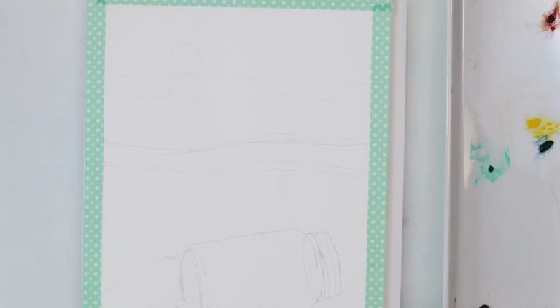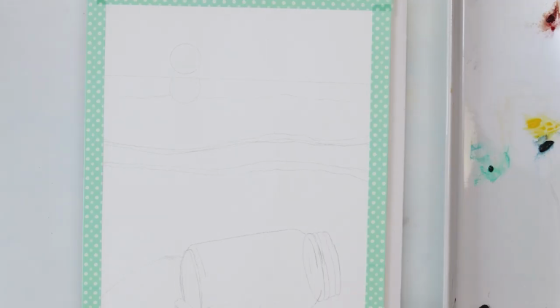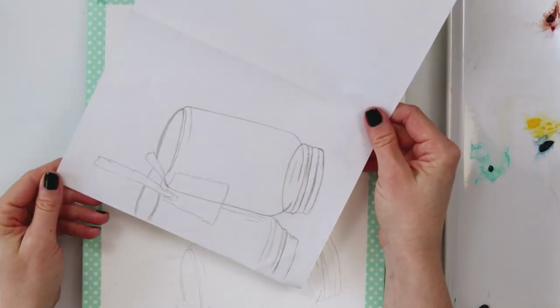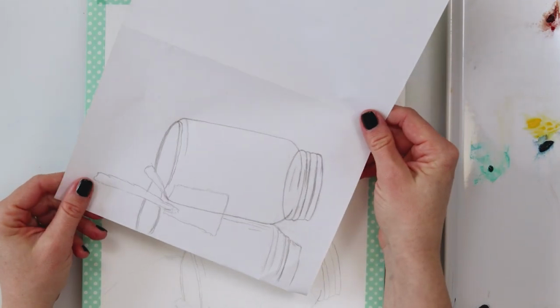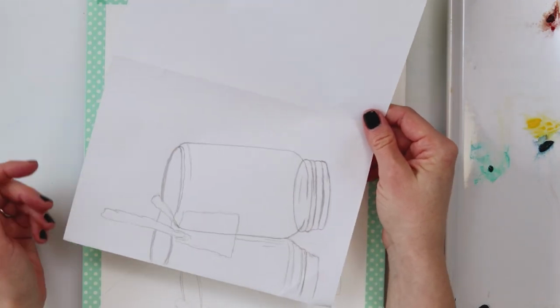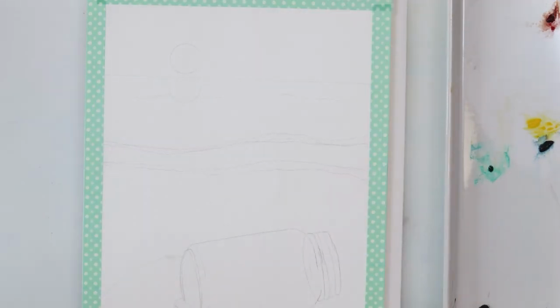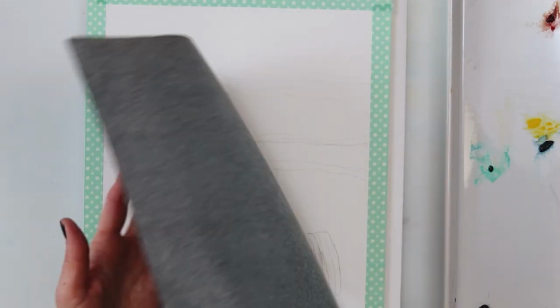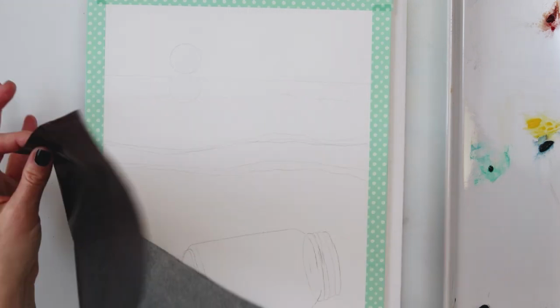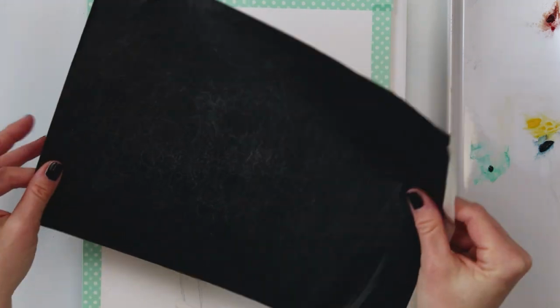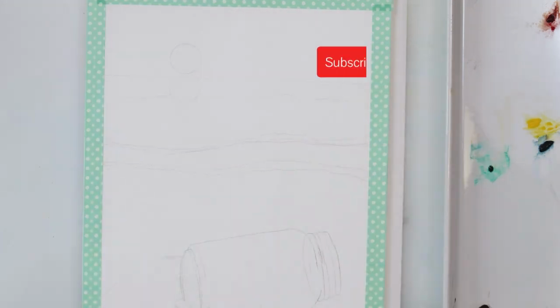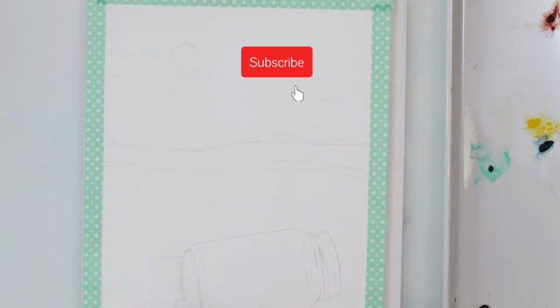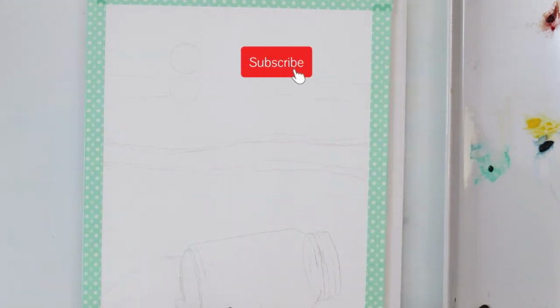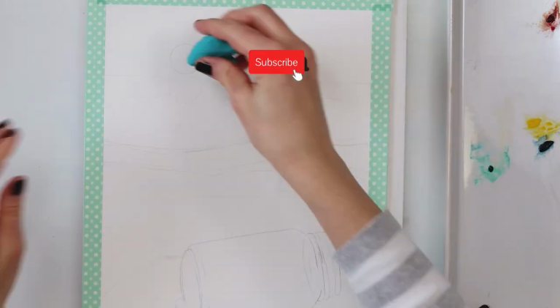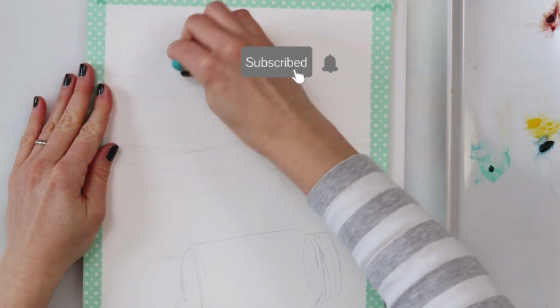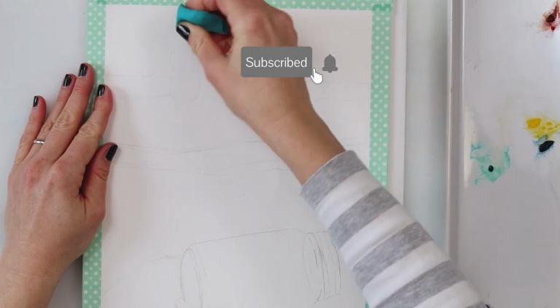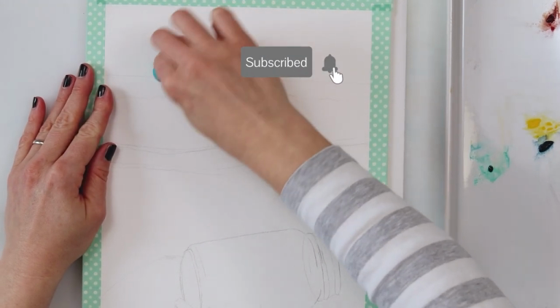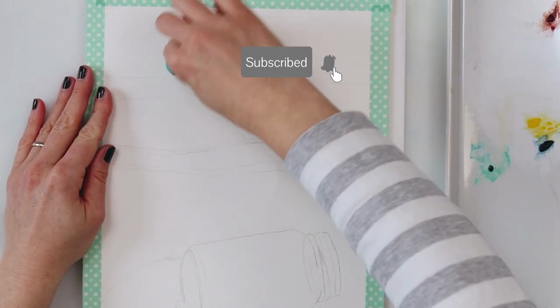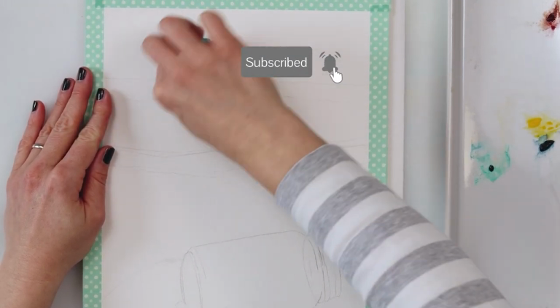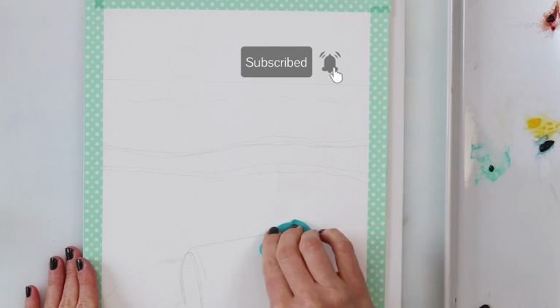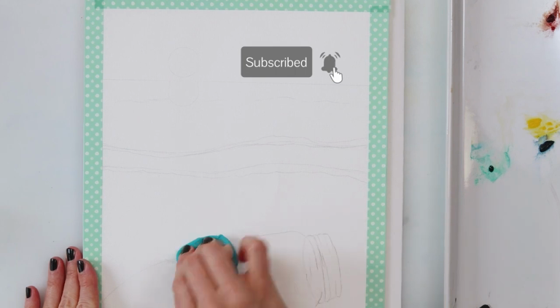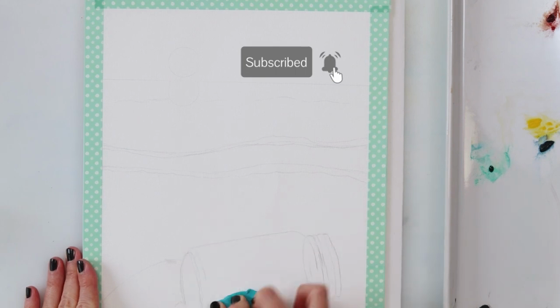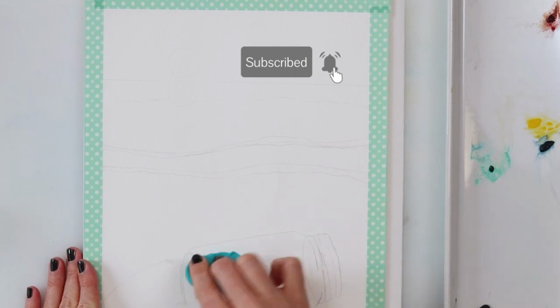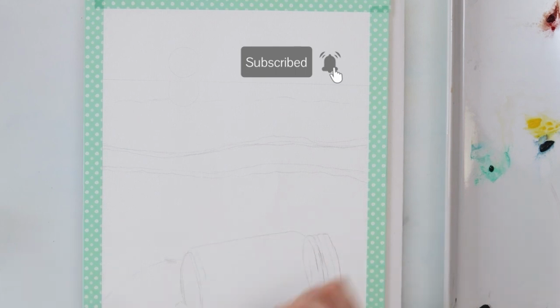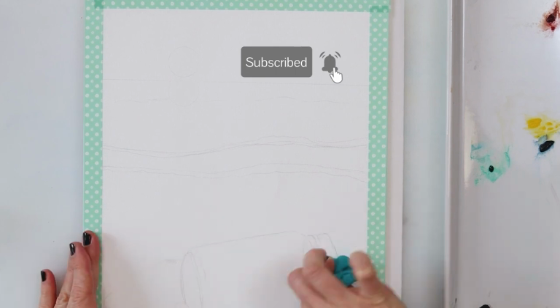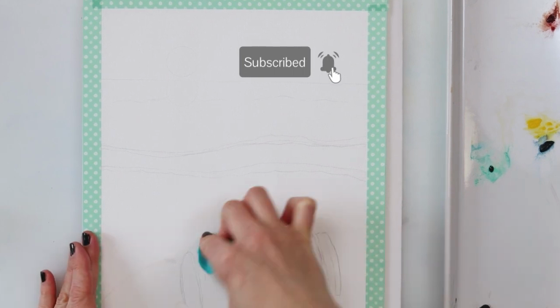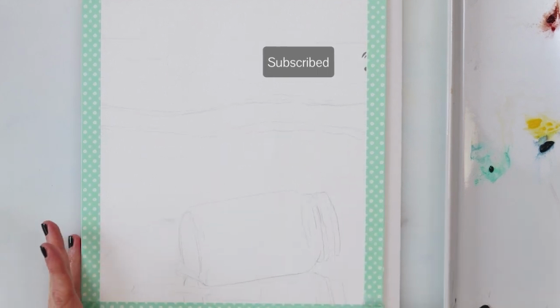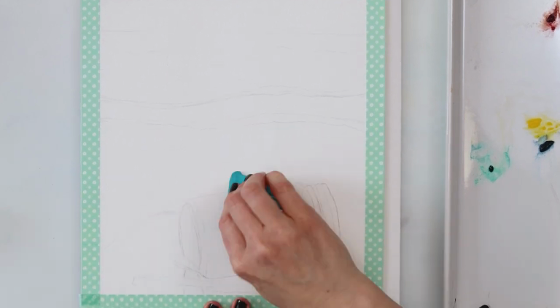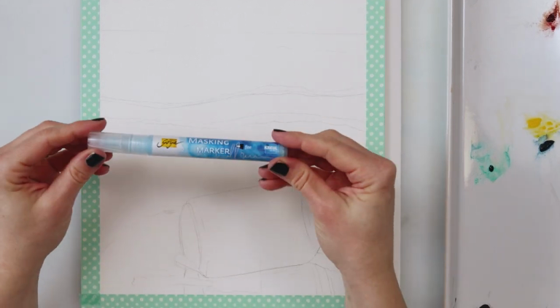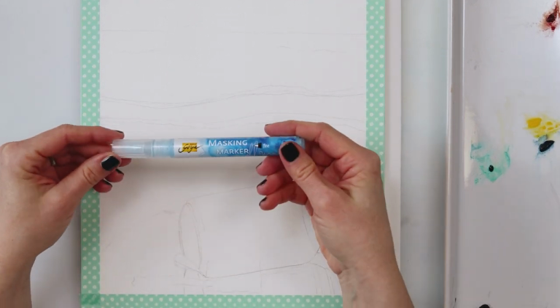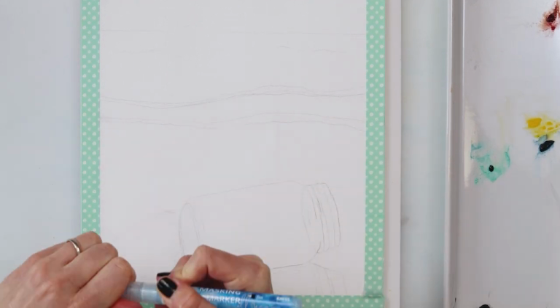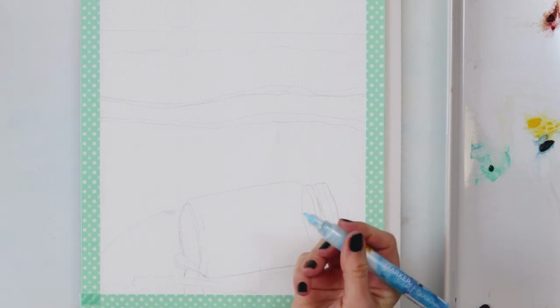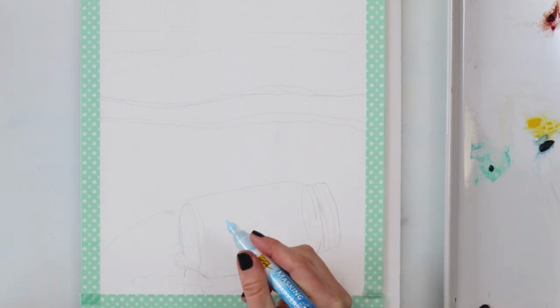Hey guys and welcome to my channel. This video today is not actually meant to be a tutorial — I wanted to show you this painting demonstration of how I painted this painting, and it absolutely did not turn out the way I wanted.